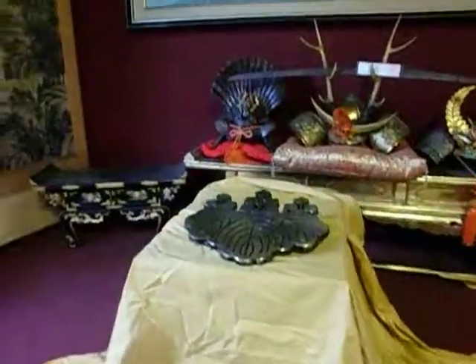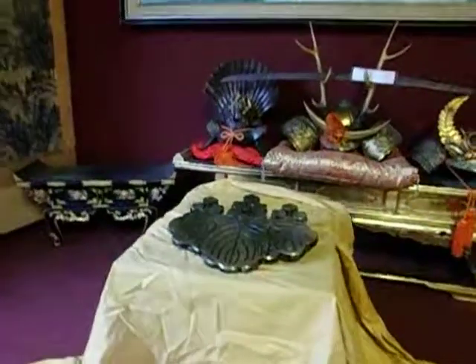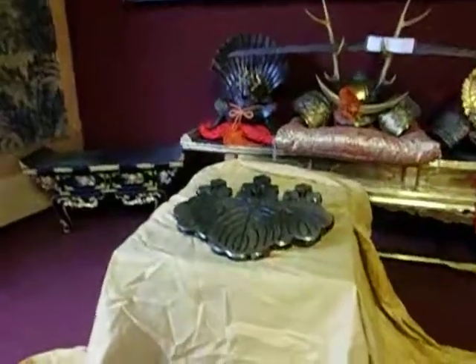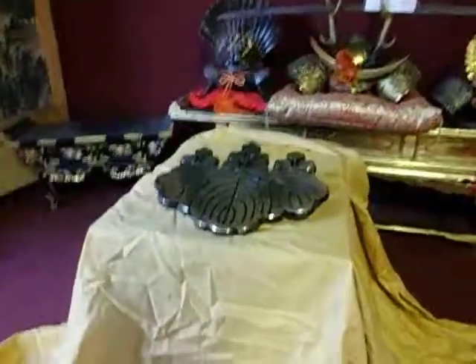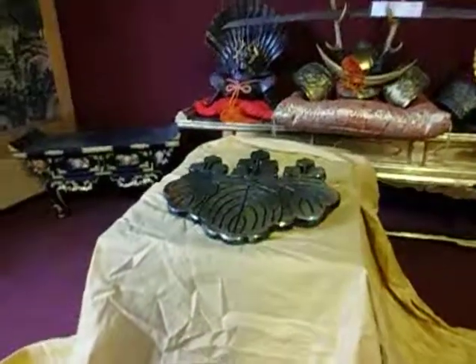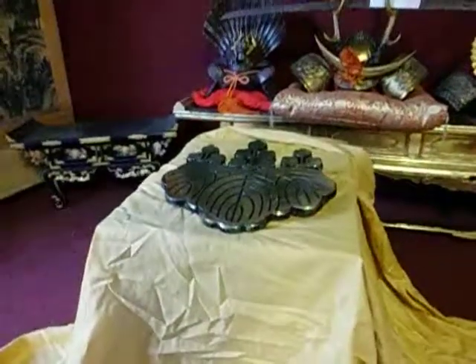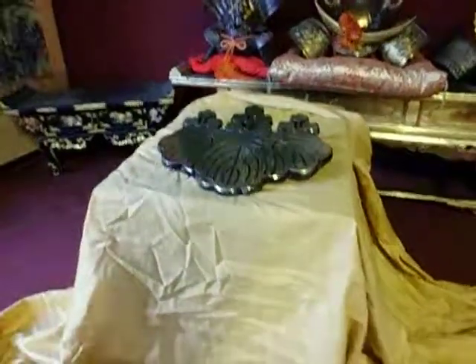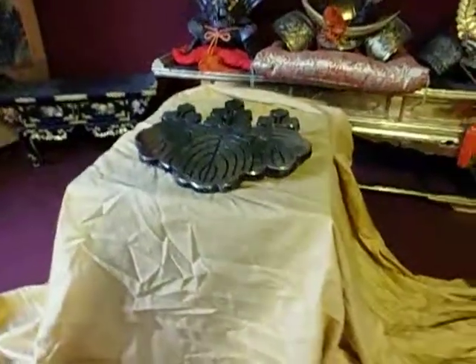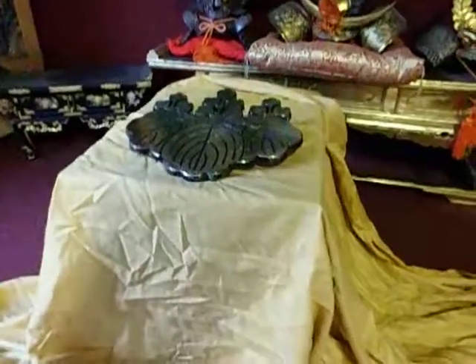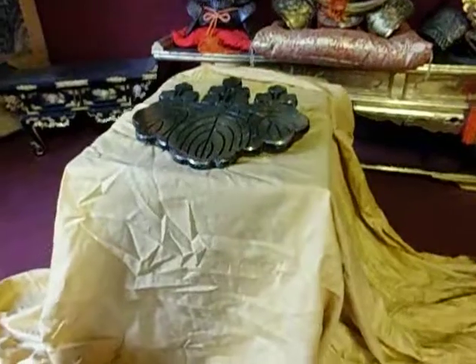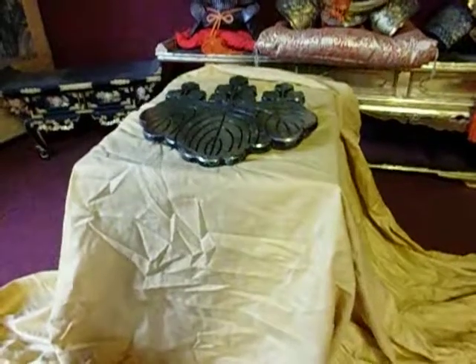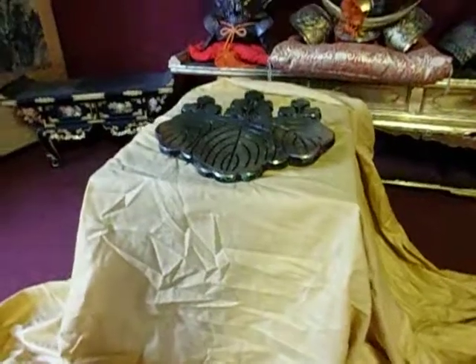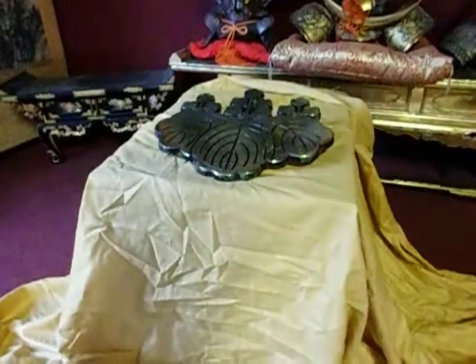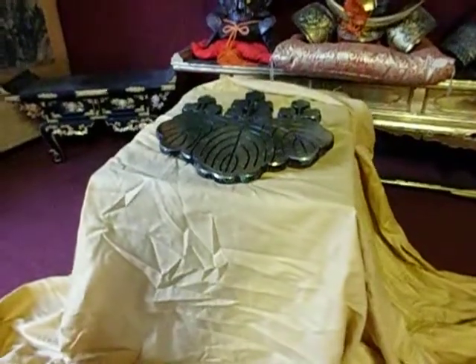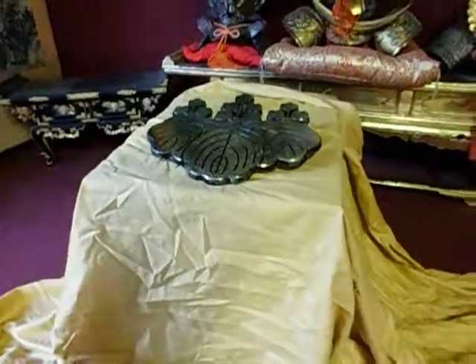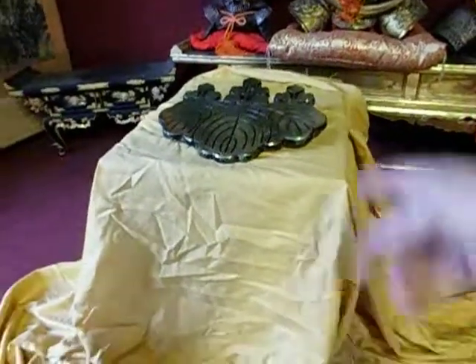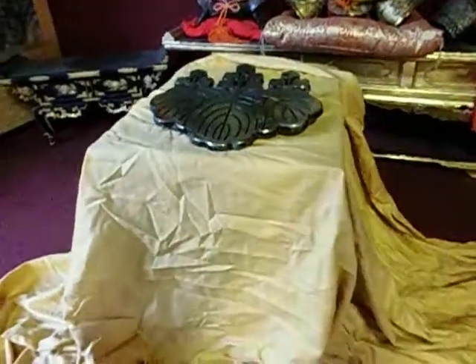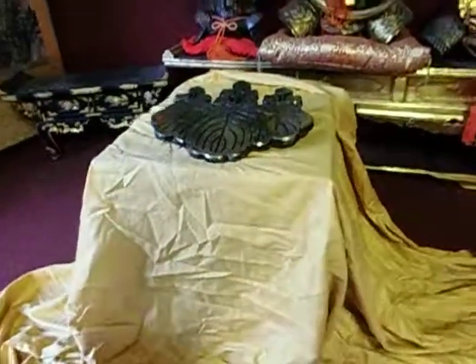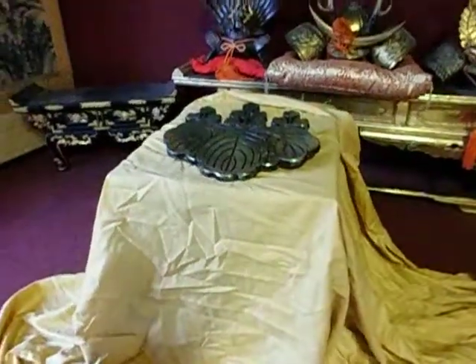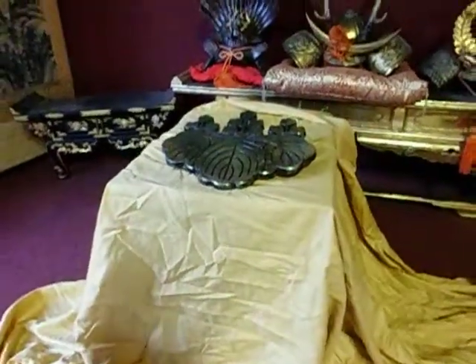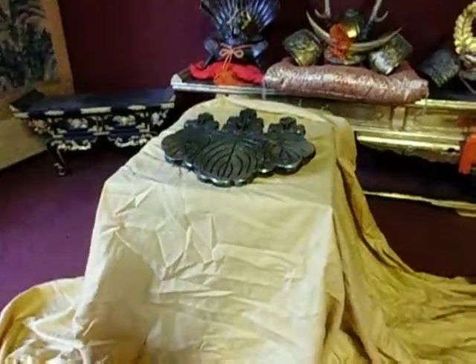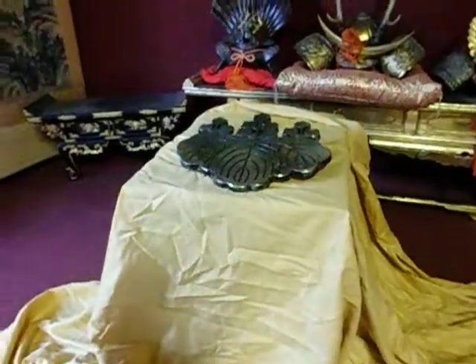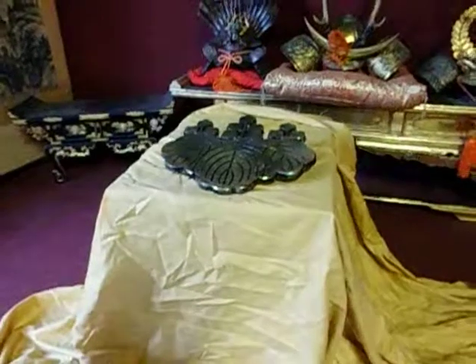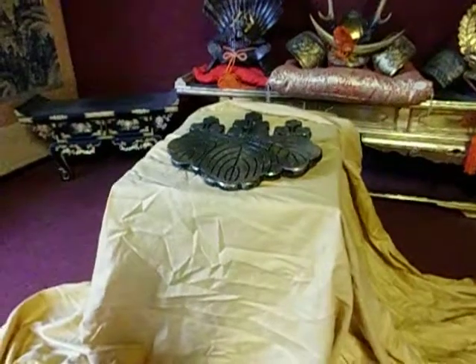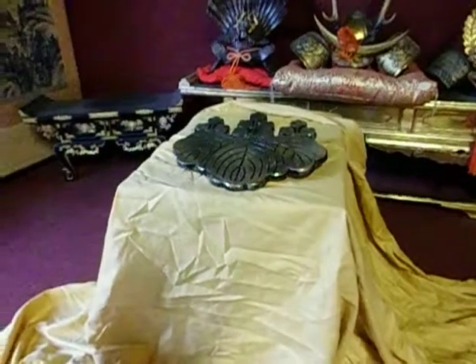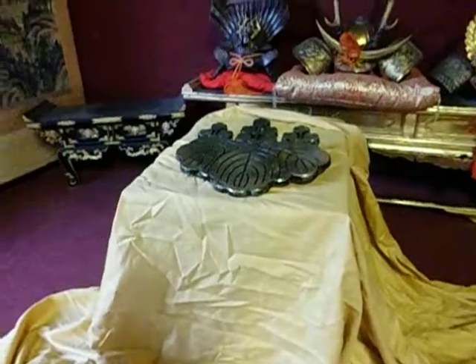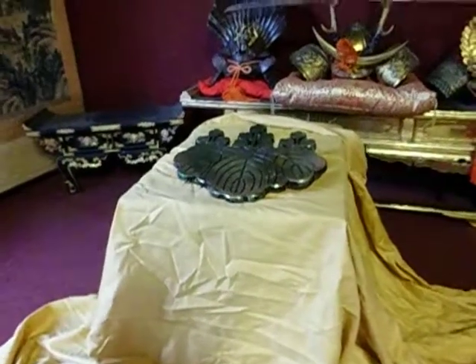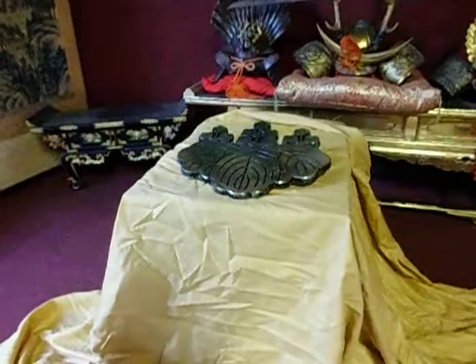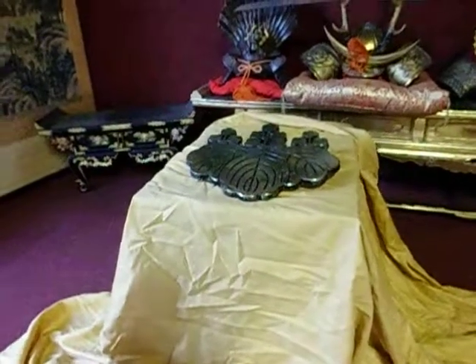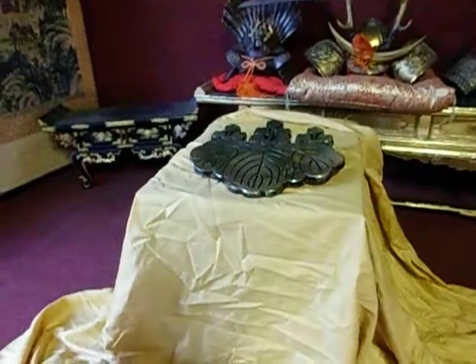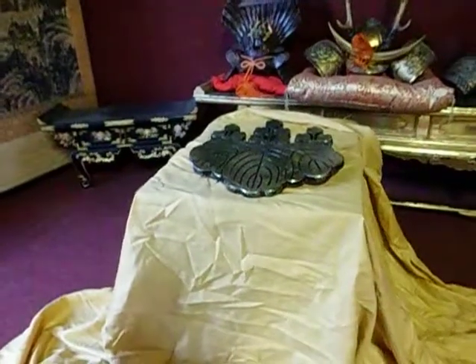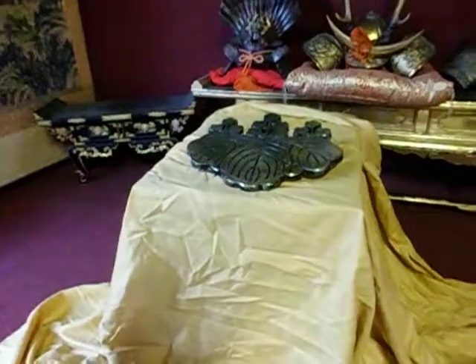This beautiful plaque here is made of brass. I did put it up on auction for seven days for a hundred bucks, I think it was — didn't sell, much to my surprise — and I was quite pleased because I really like this.